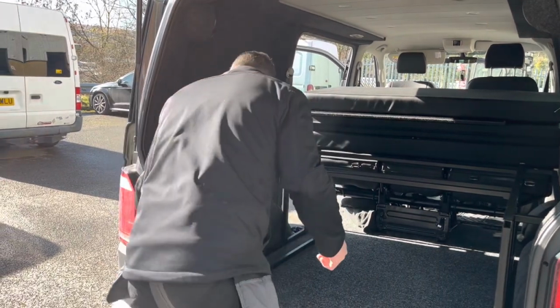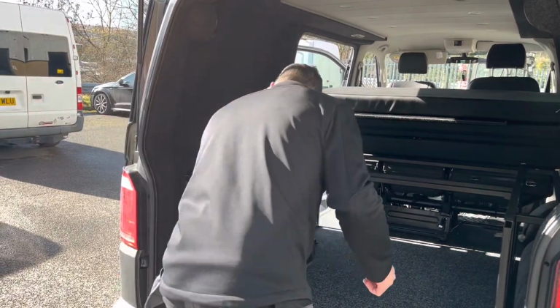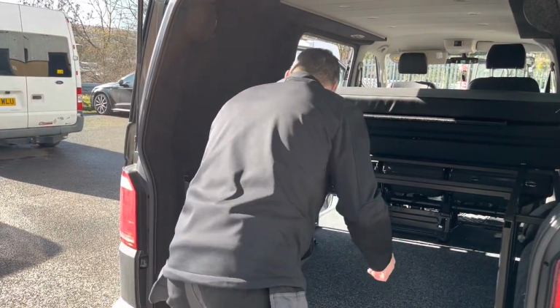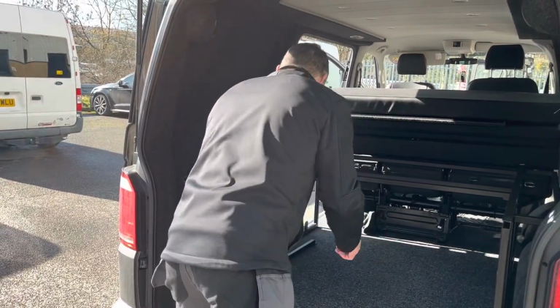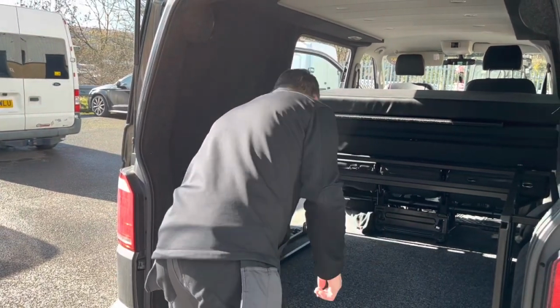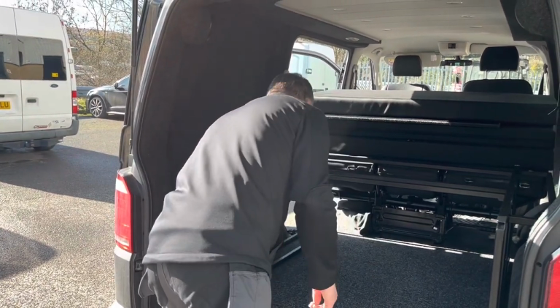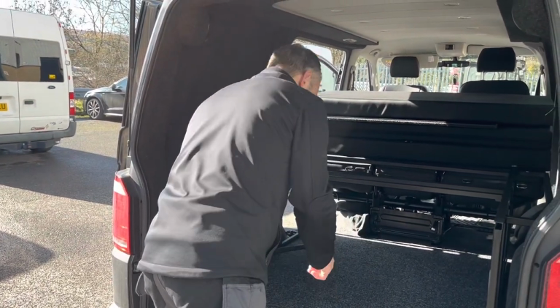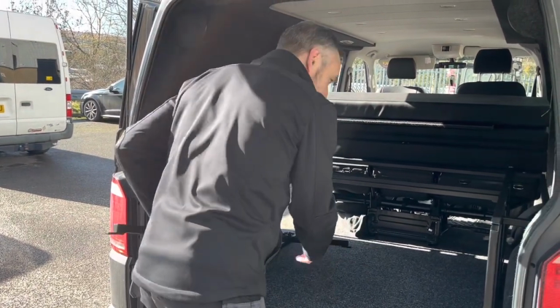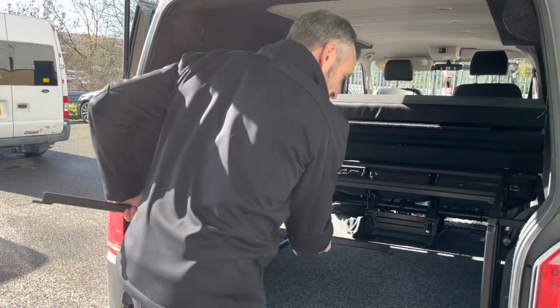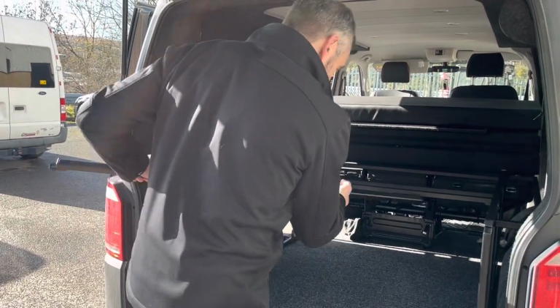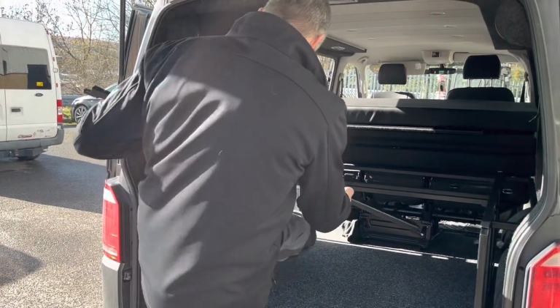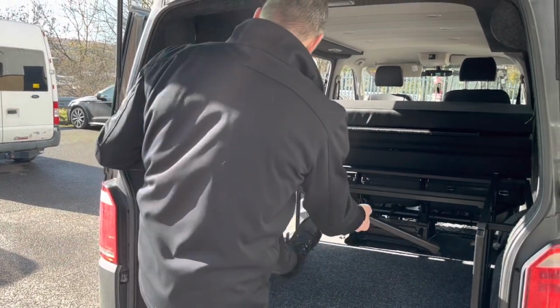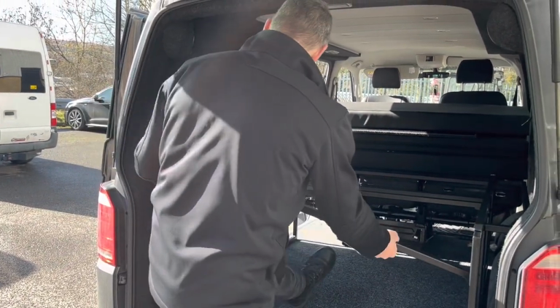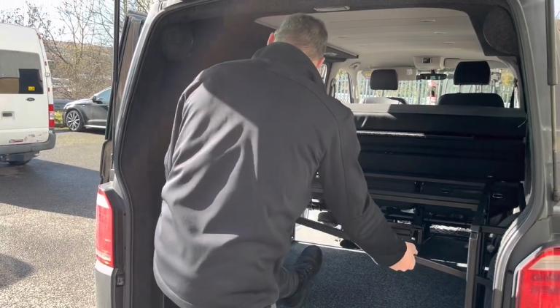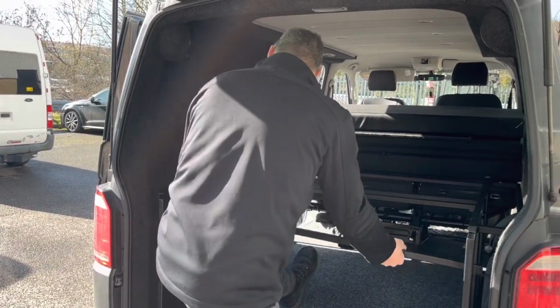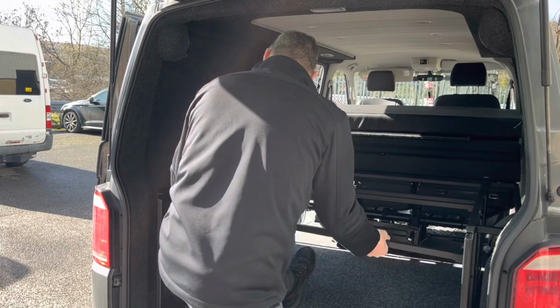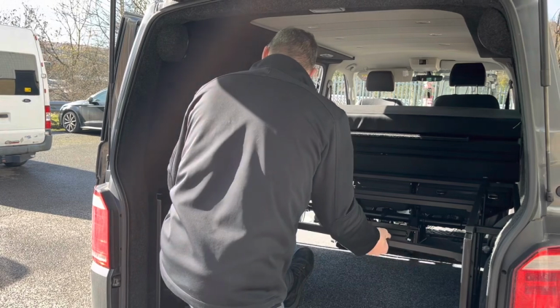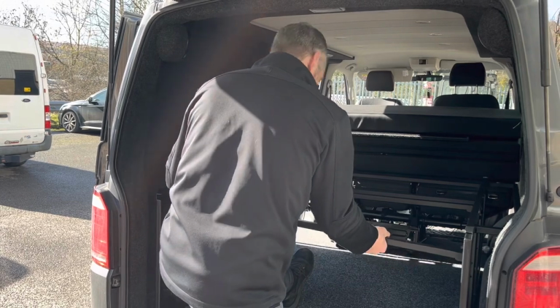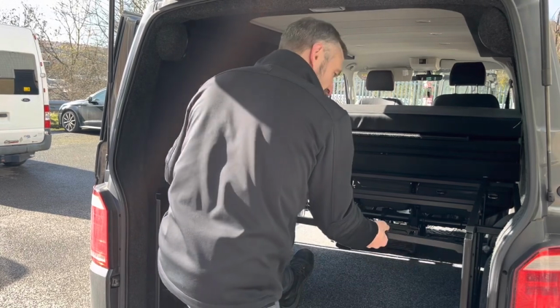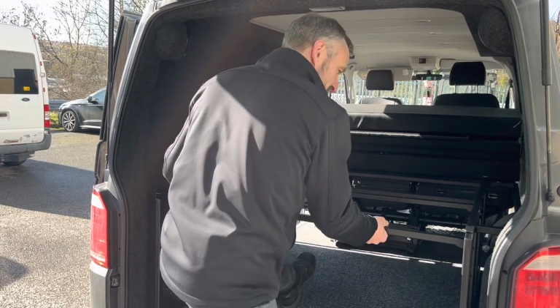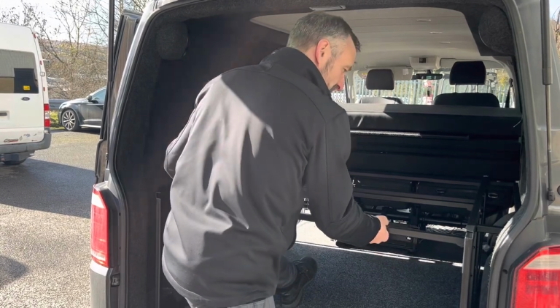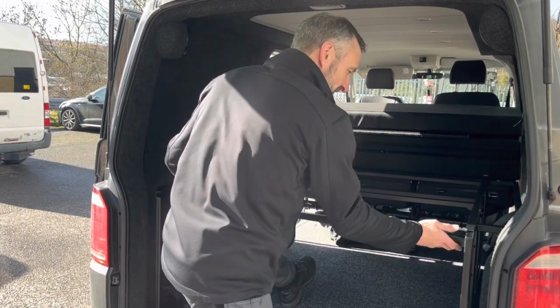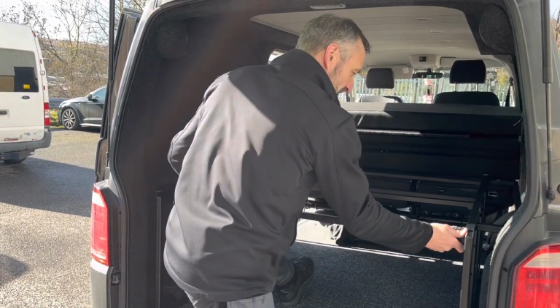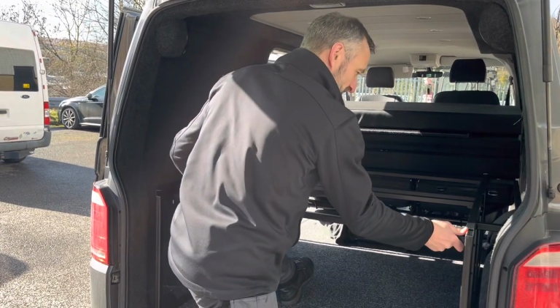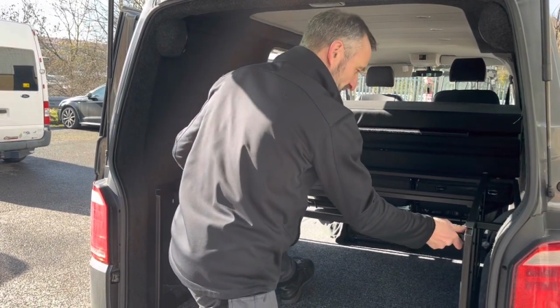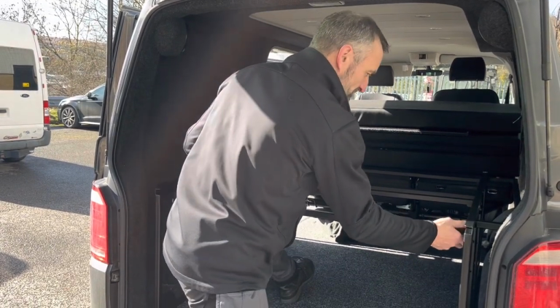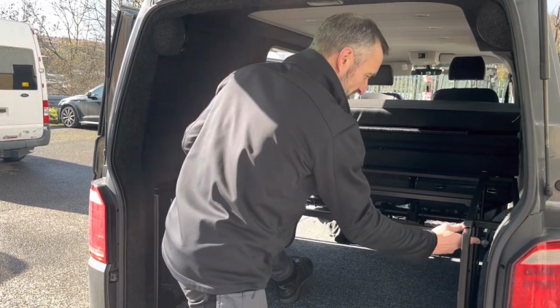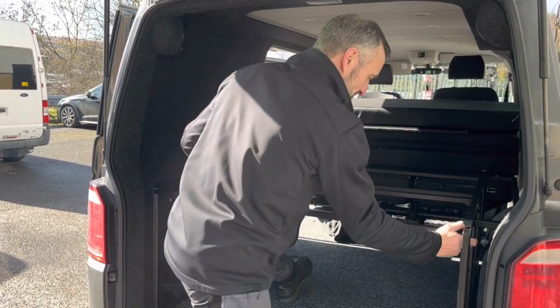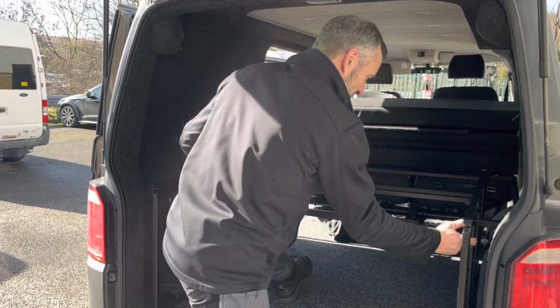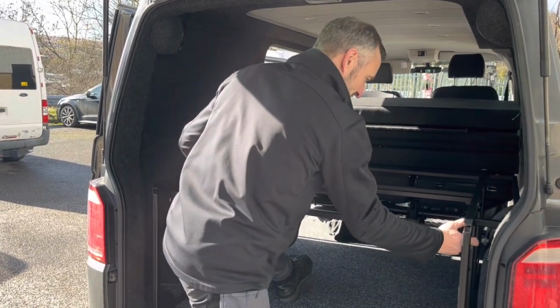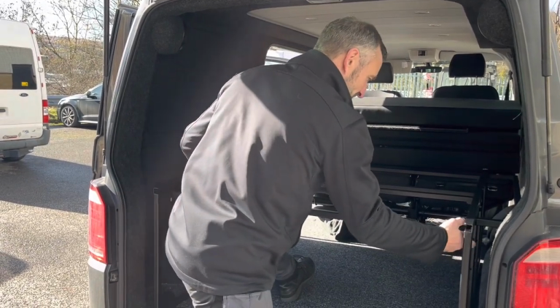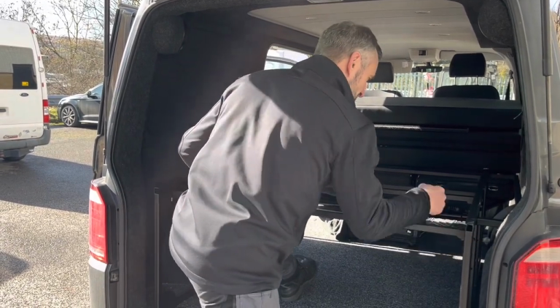It's only the Volkswagen Transporter range that we do them for at the moment, but we've been asked by a lot of people to do them in other vans as well, so we might just do that in the future.